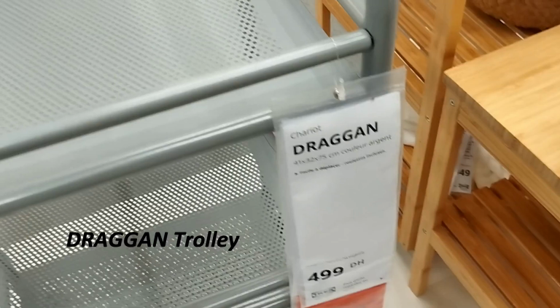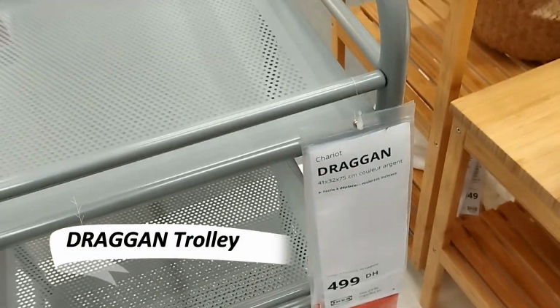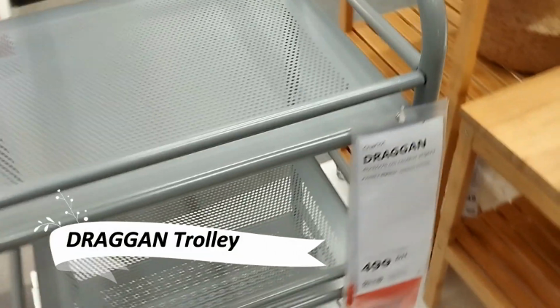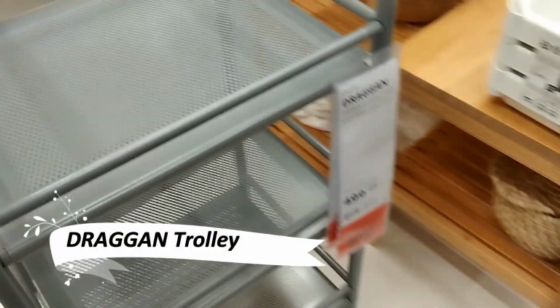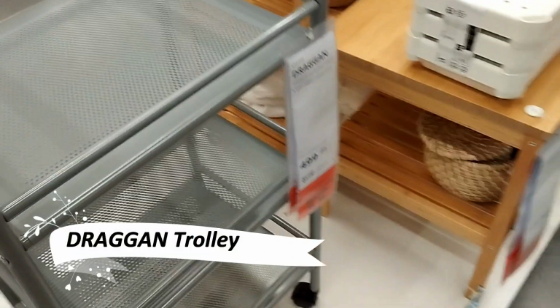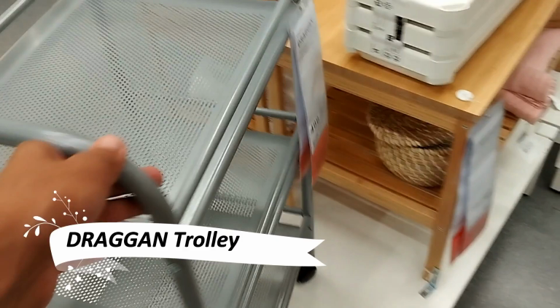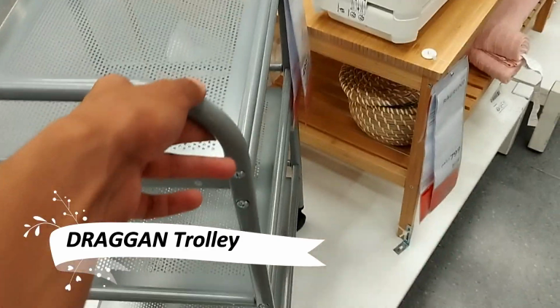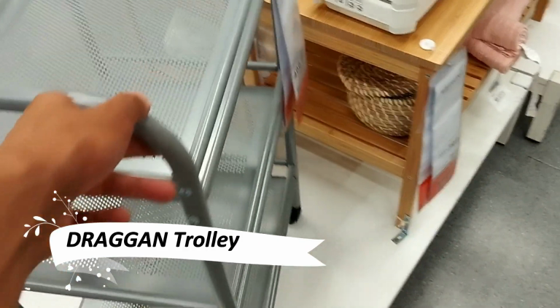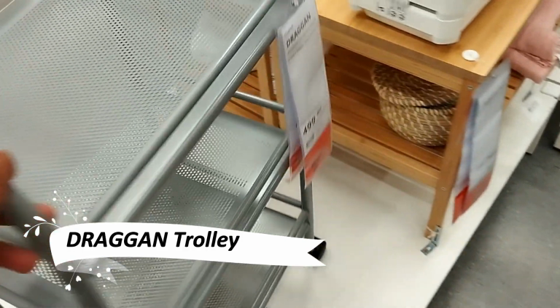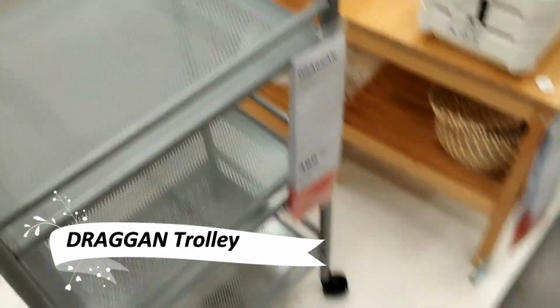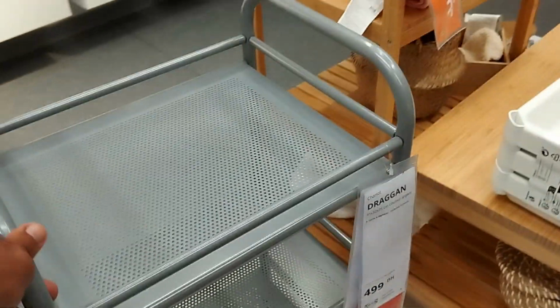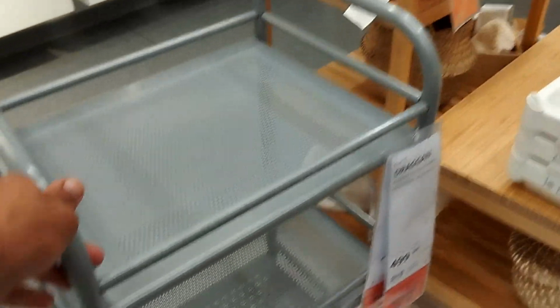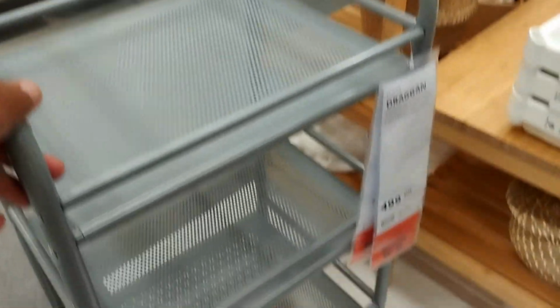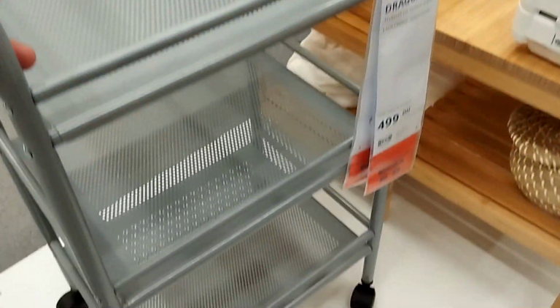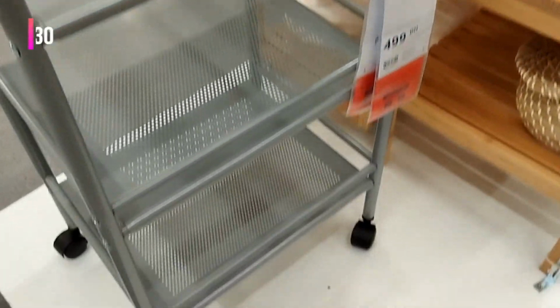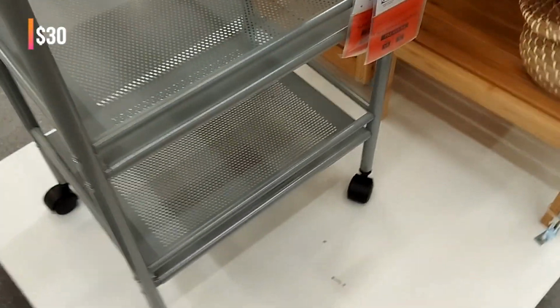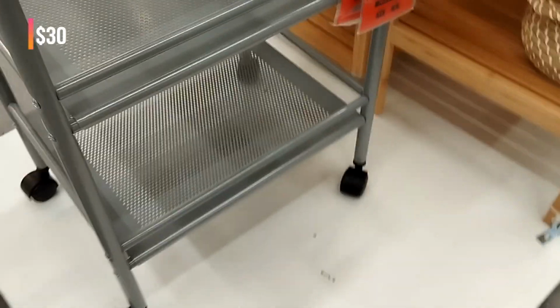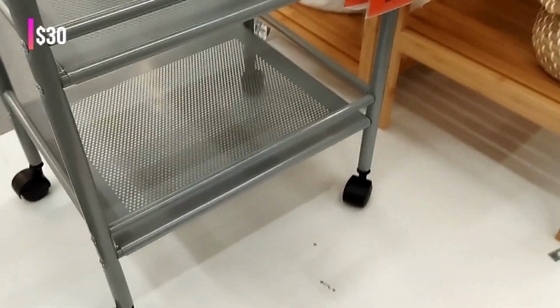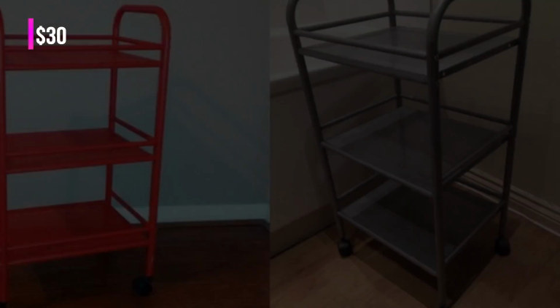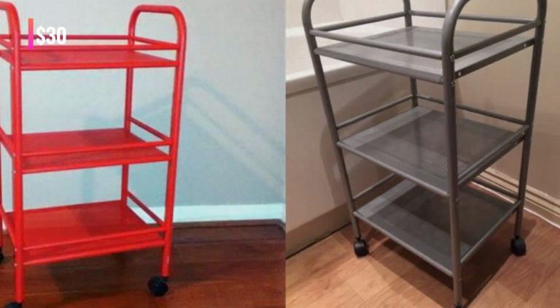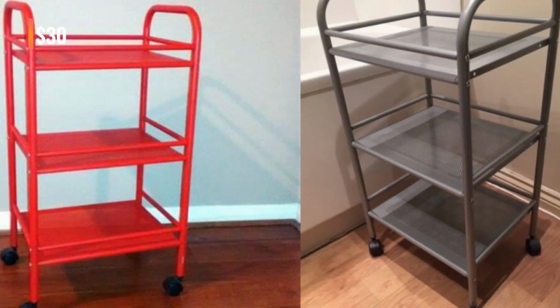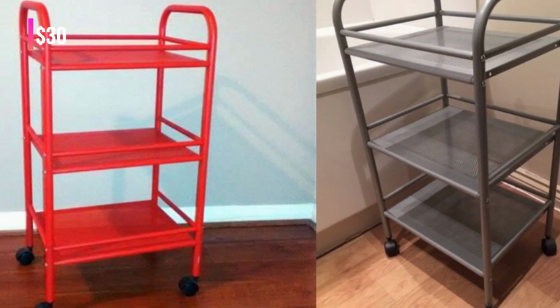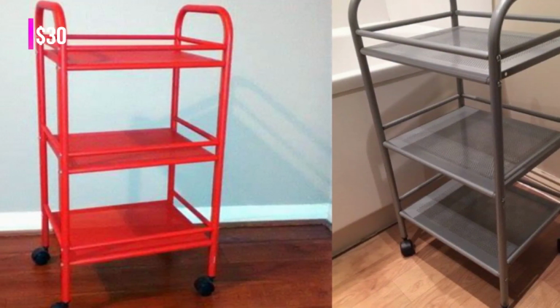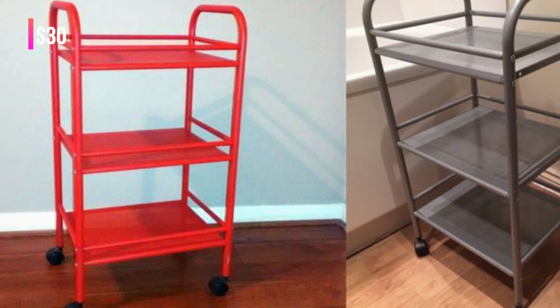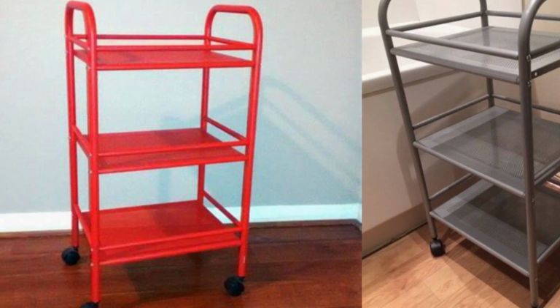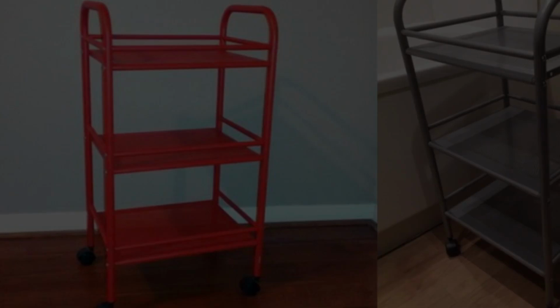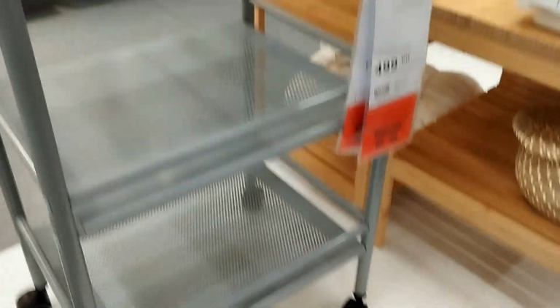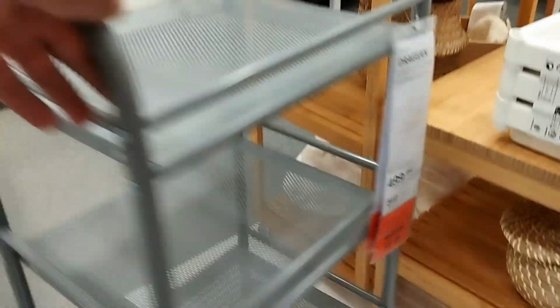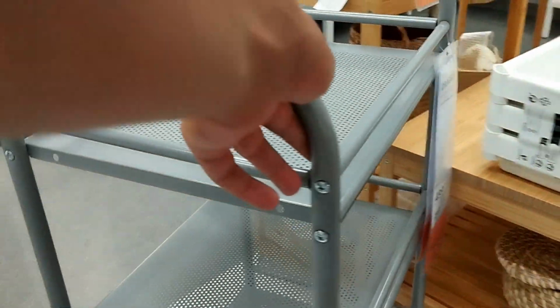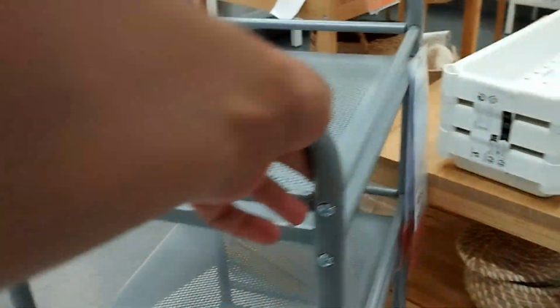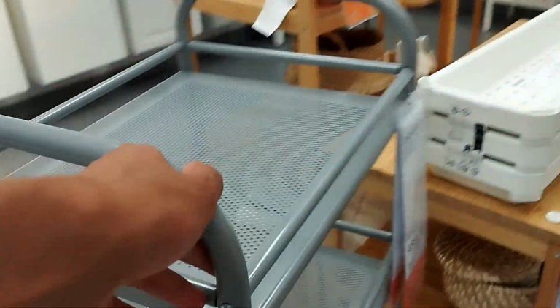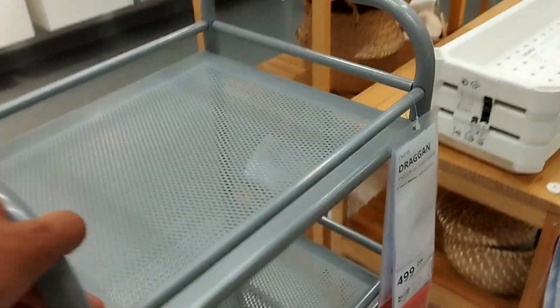The Dragon Trolley is the epitome of mobility and convenience. Featuring casters for easy movement, this trolley is an ideal addition to any room needing extra storage space. It's a simple yet effective solution for keeping your essentials at hand.